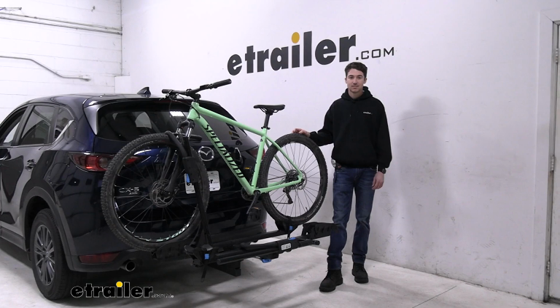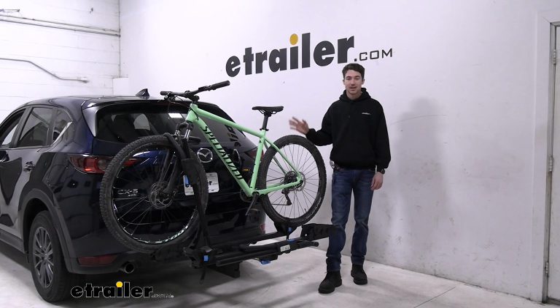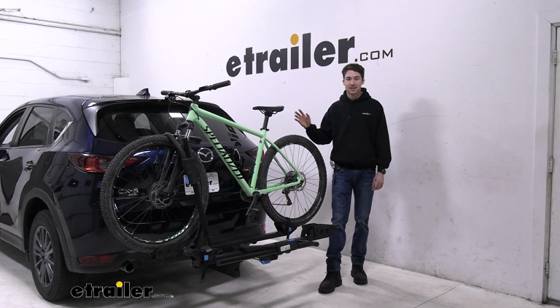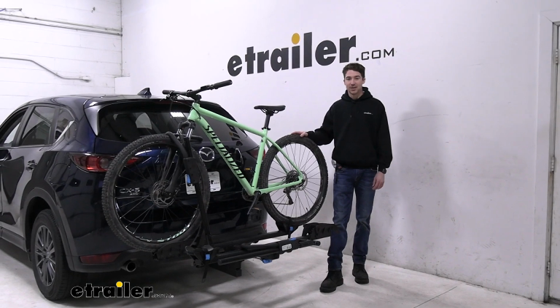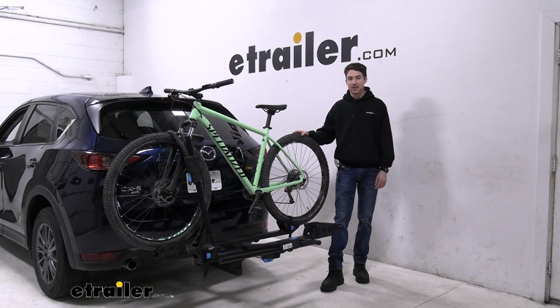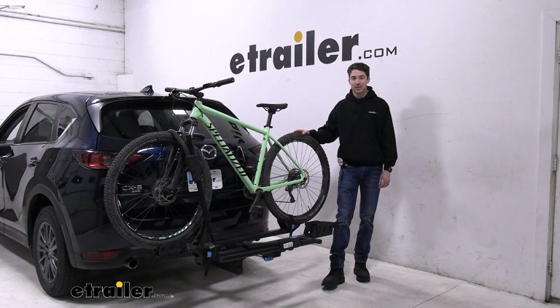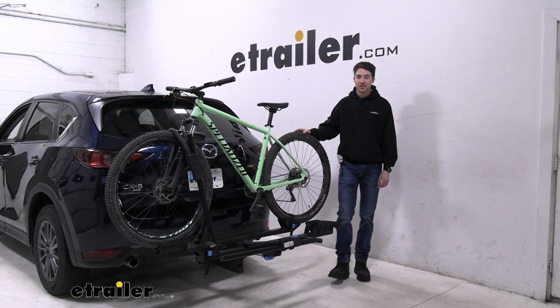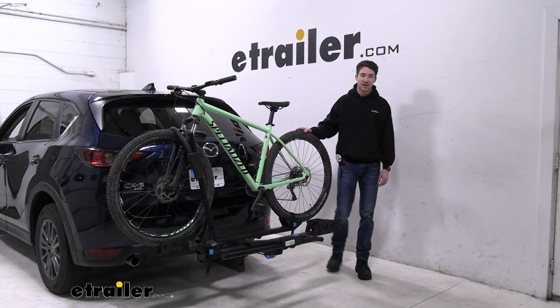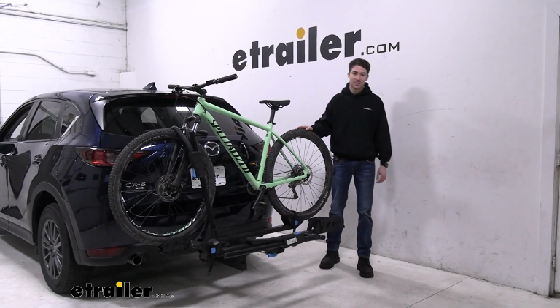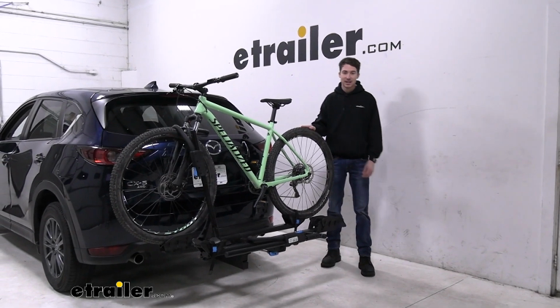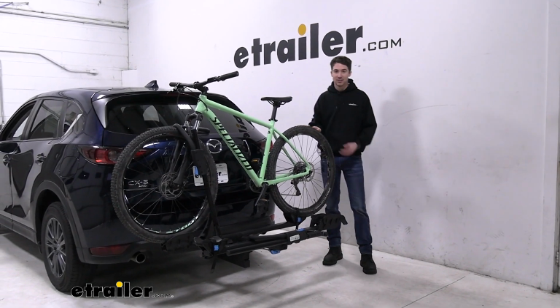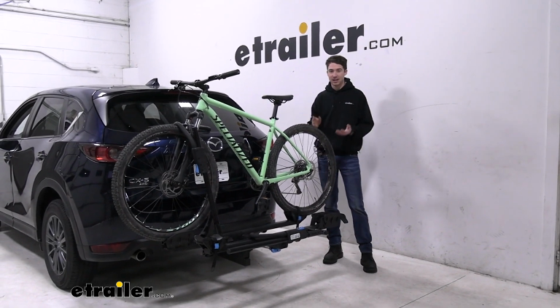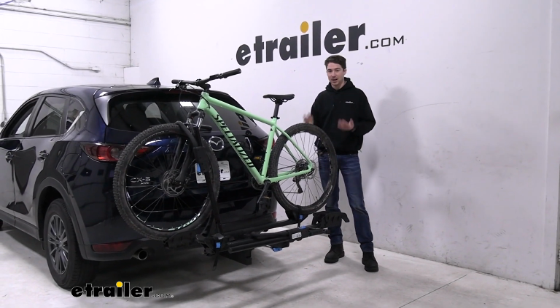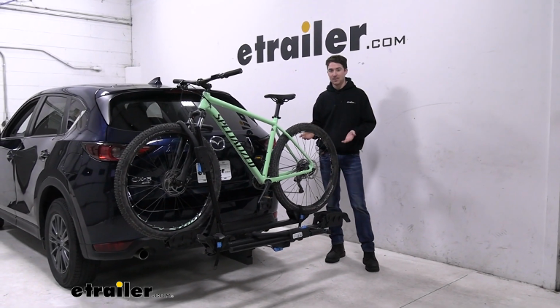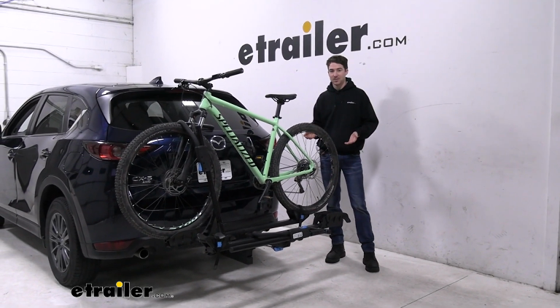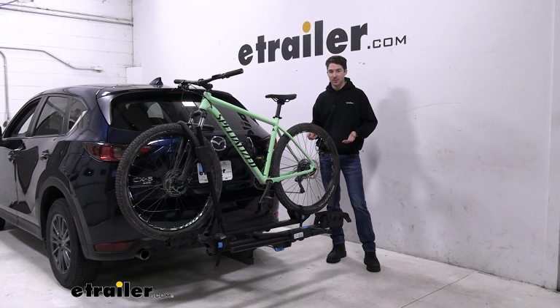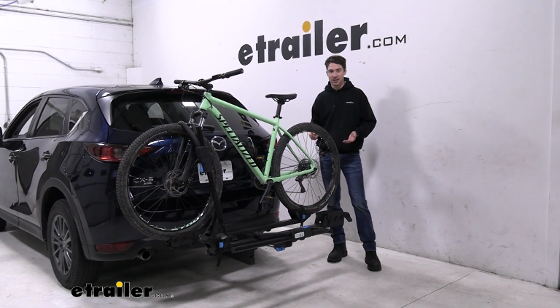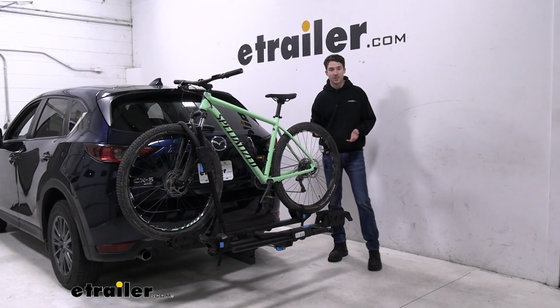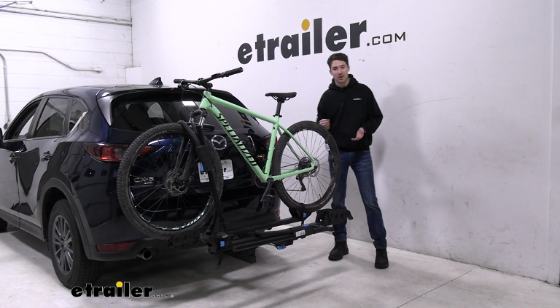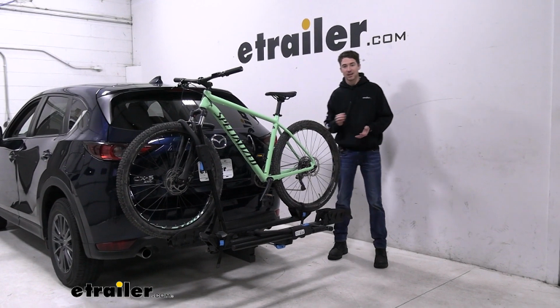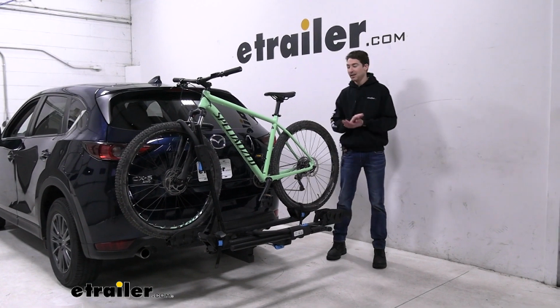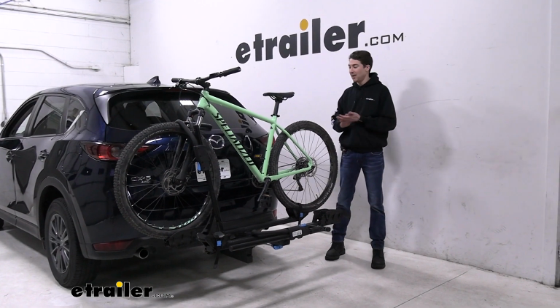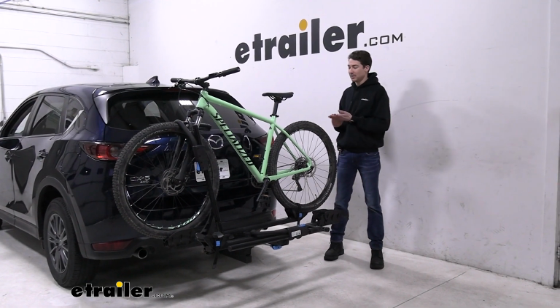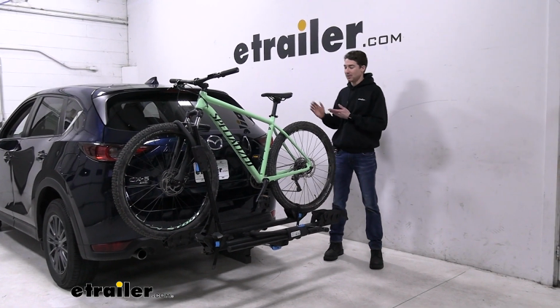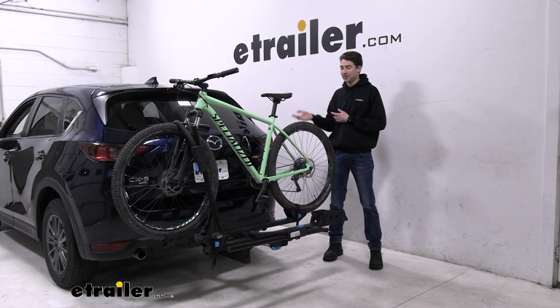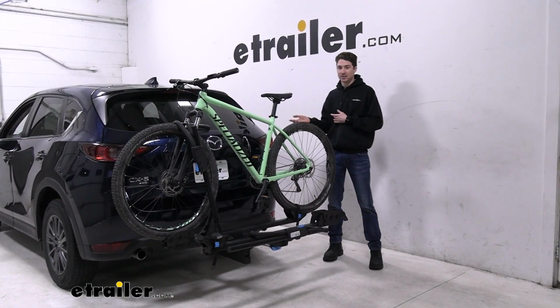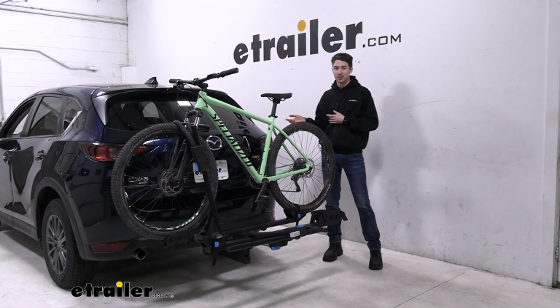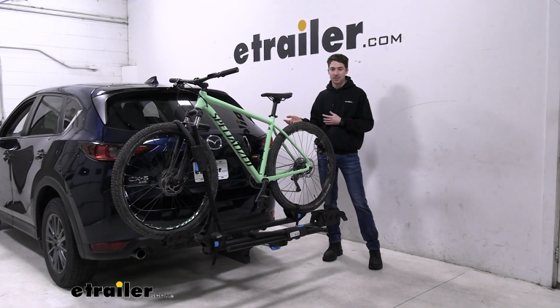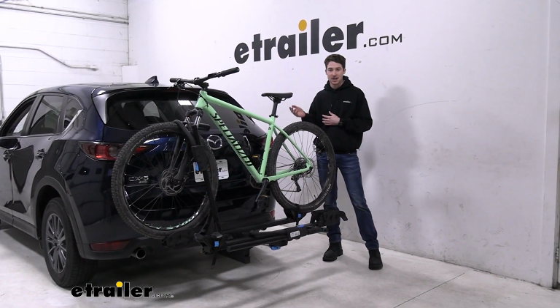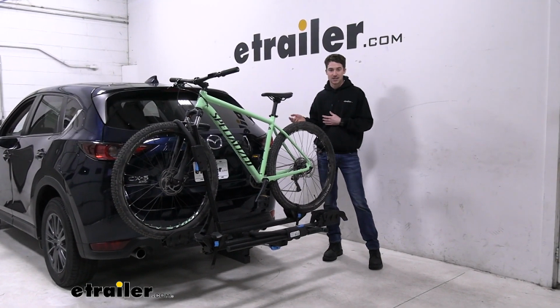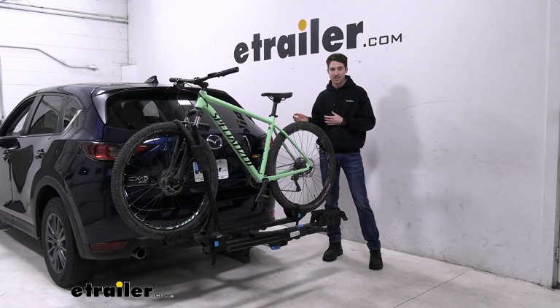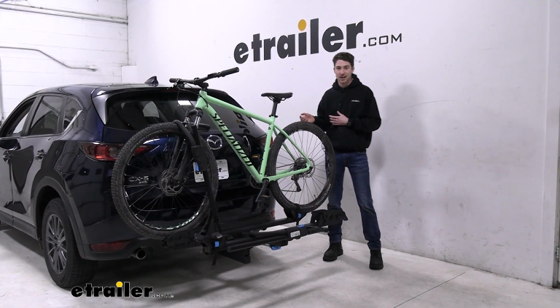Hey, it's Ethan here at E-Trailer. Today we're going to be taking a look at the Rocky Mounts Monorail hitch bike rack and how it fits on our 2021 Mazda CX-5.